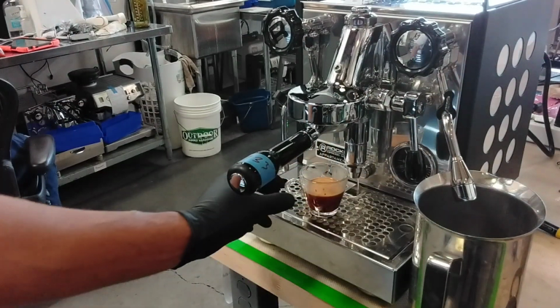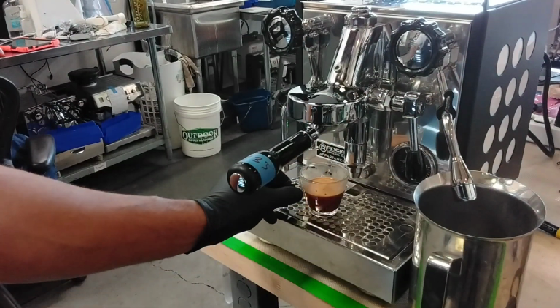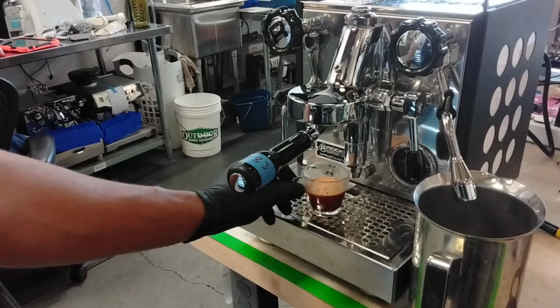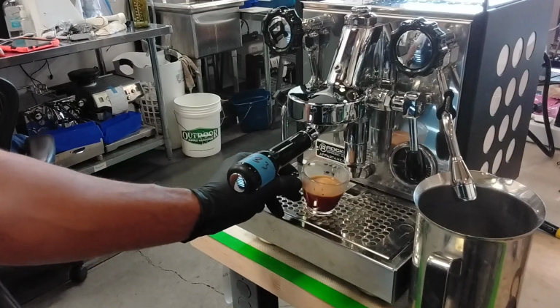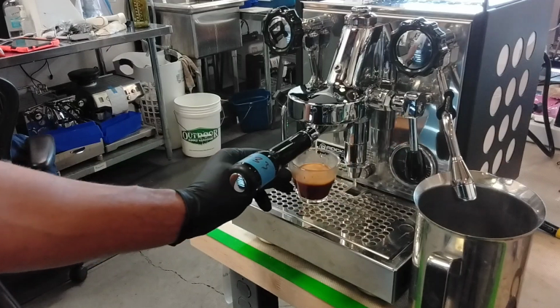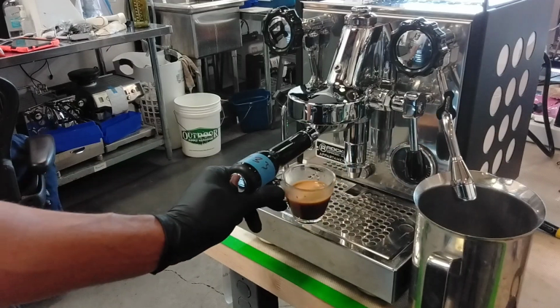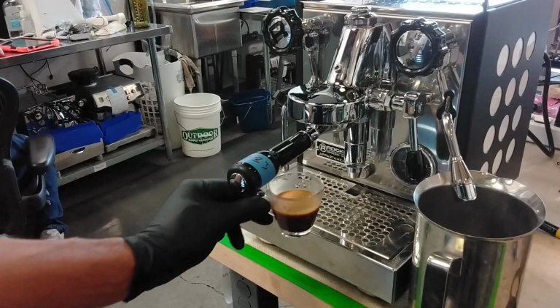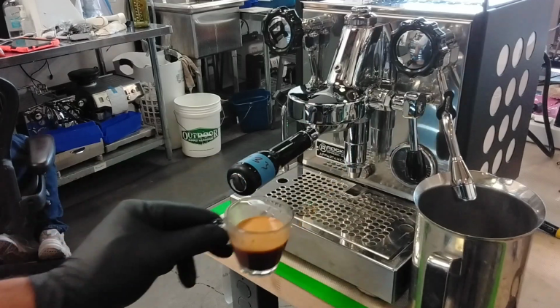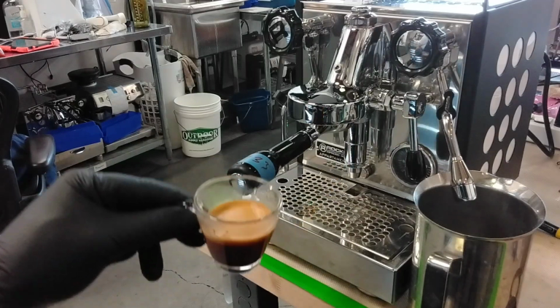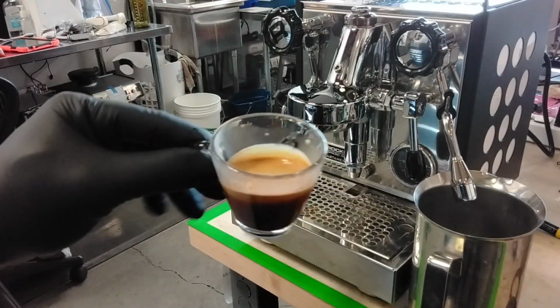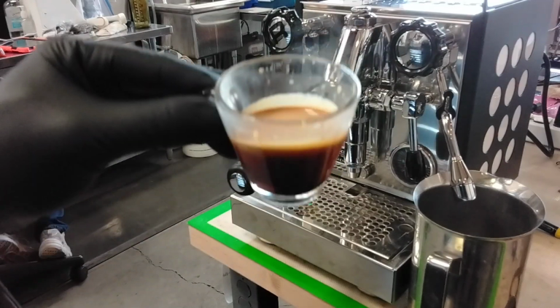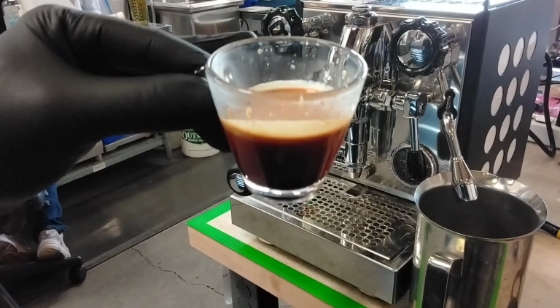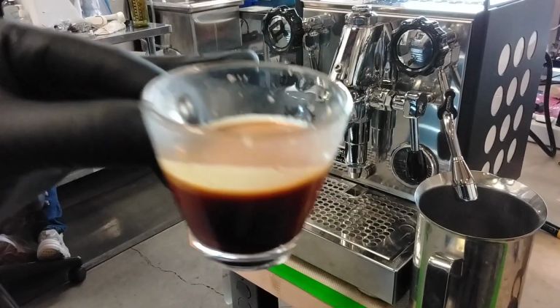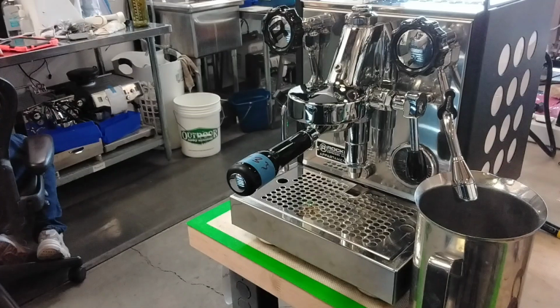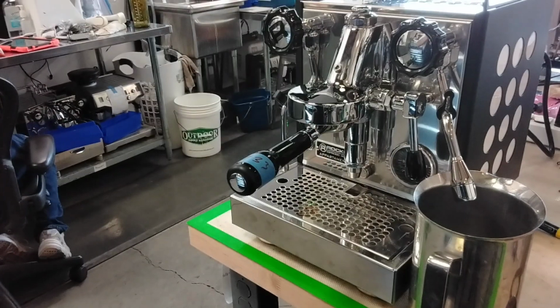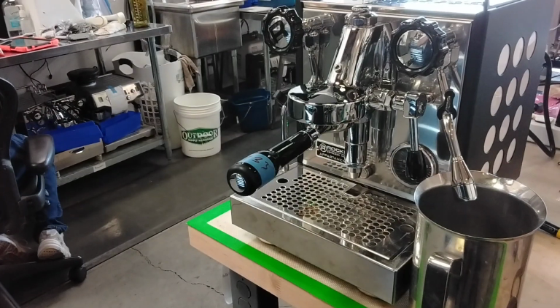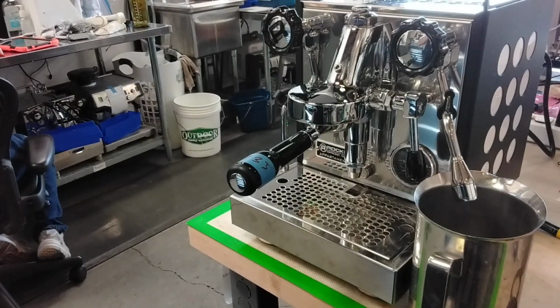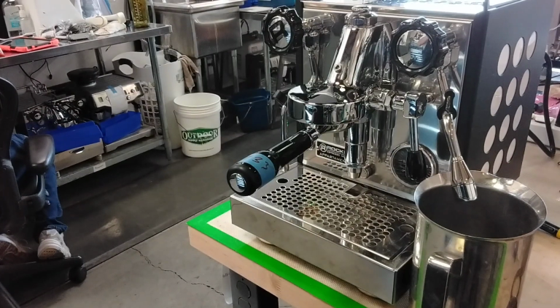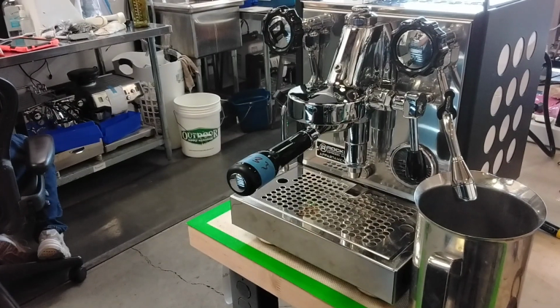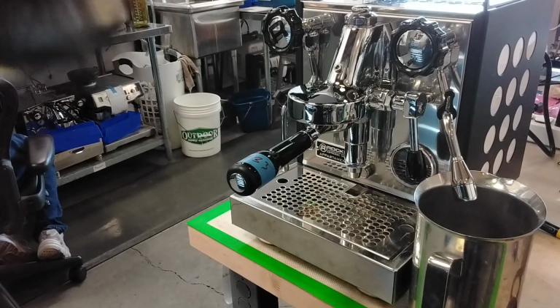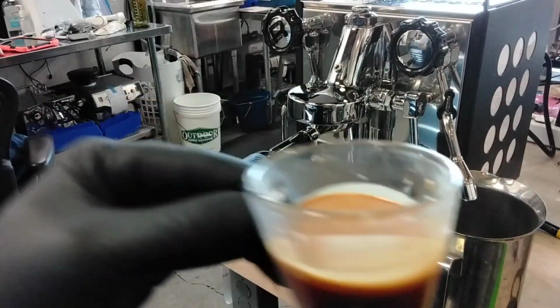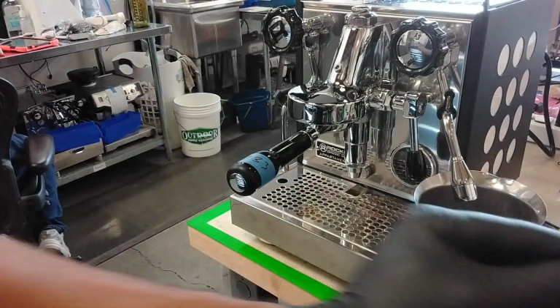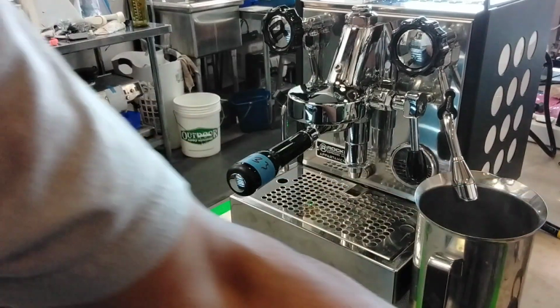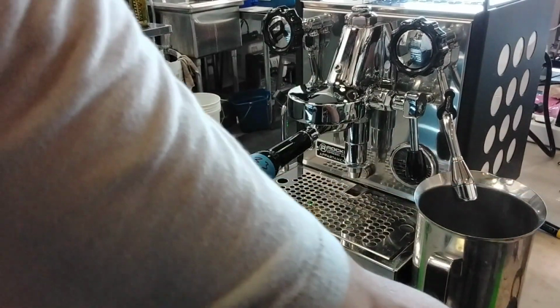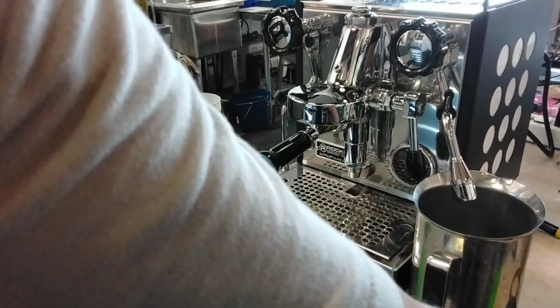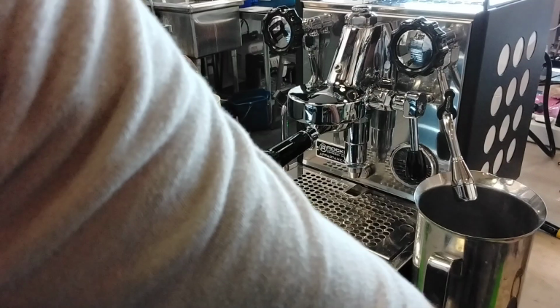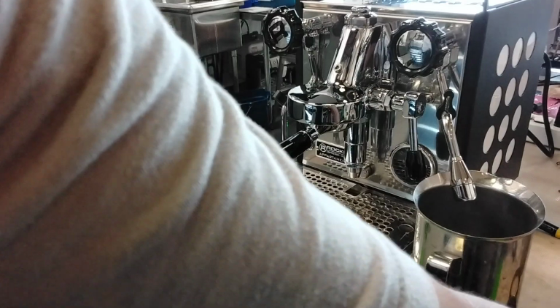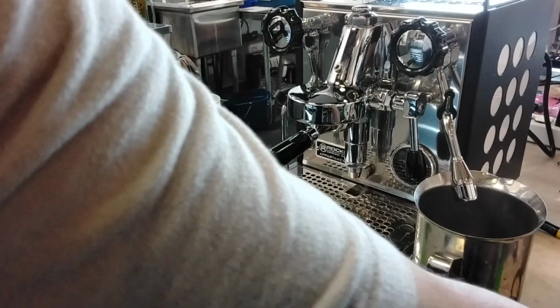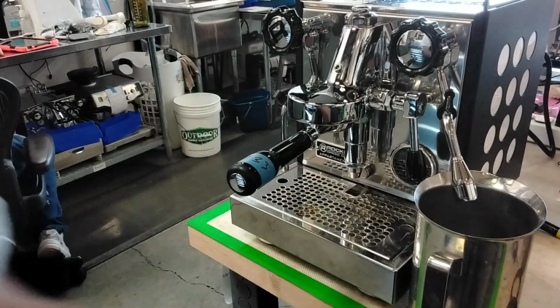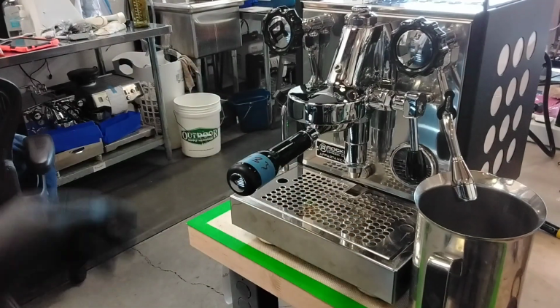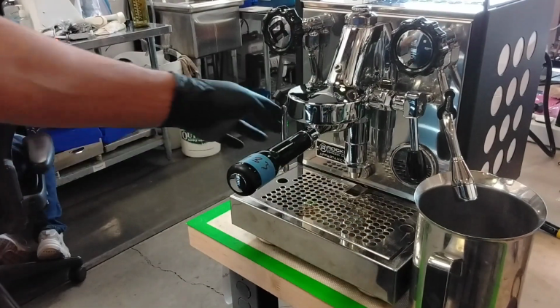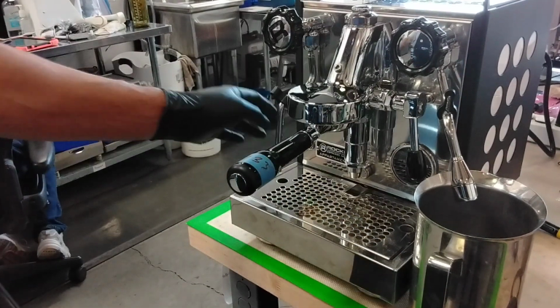This is a really nice shot with the crema and tasty. So let's test the steamer.